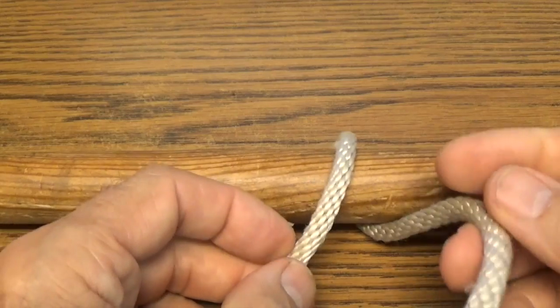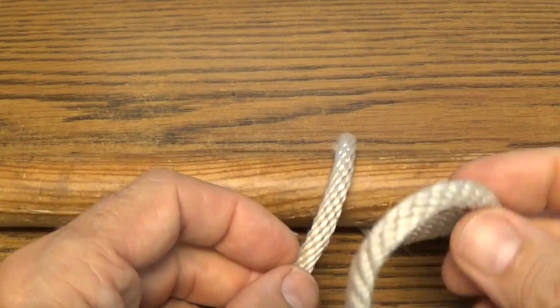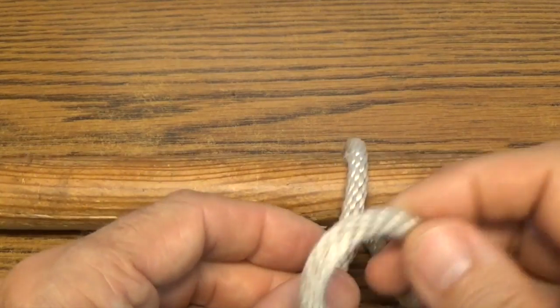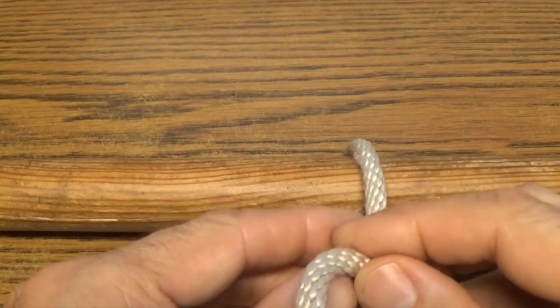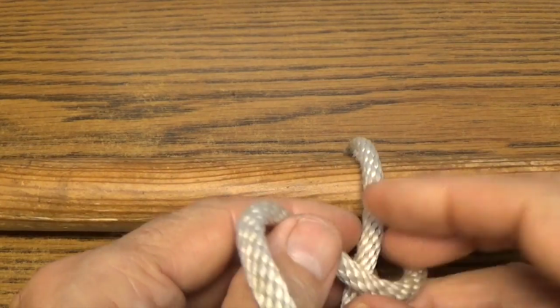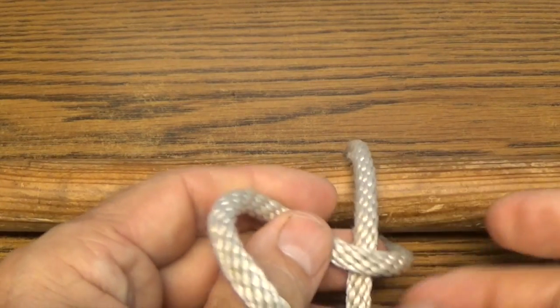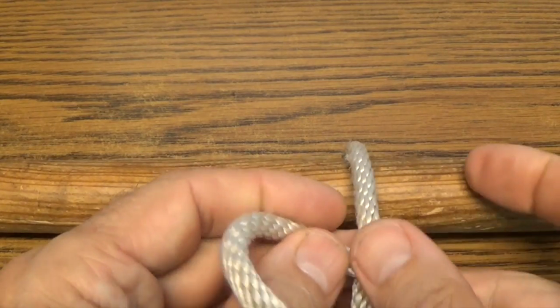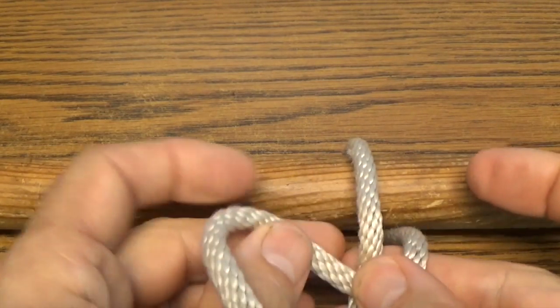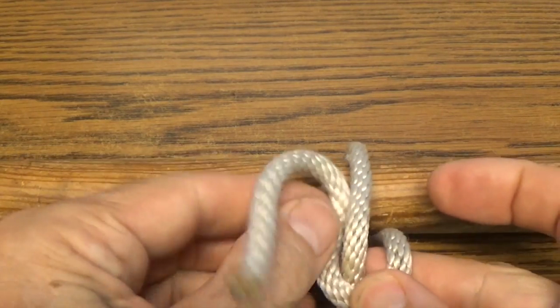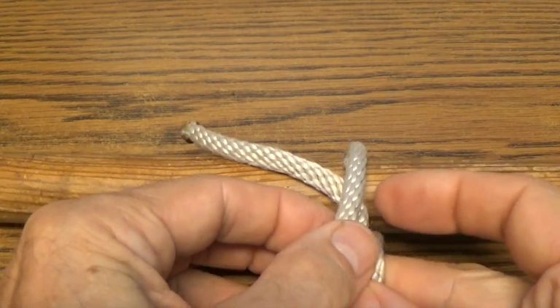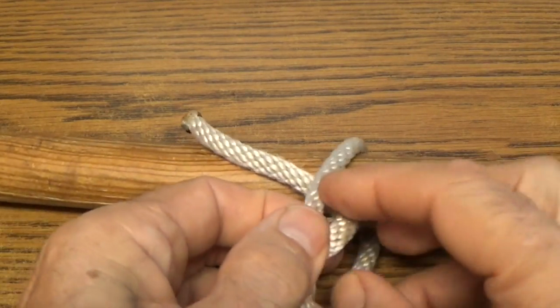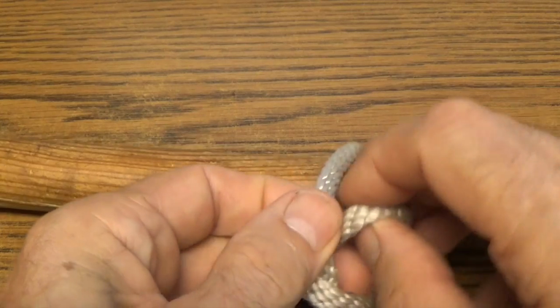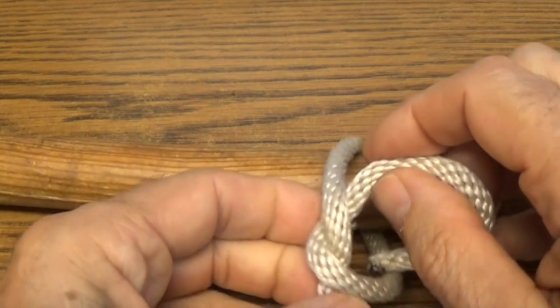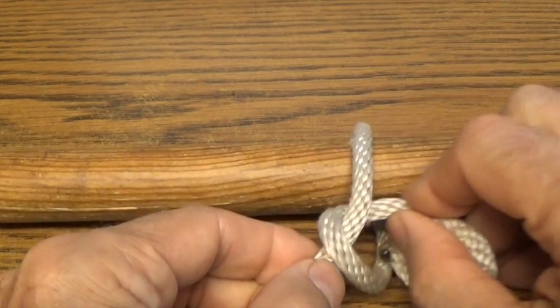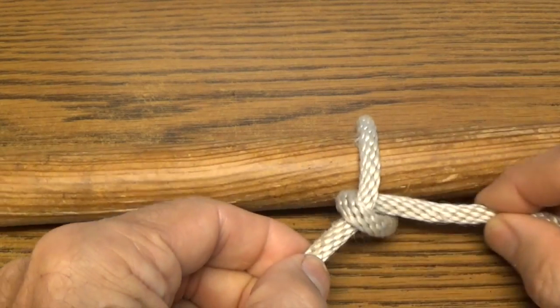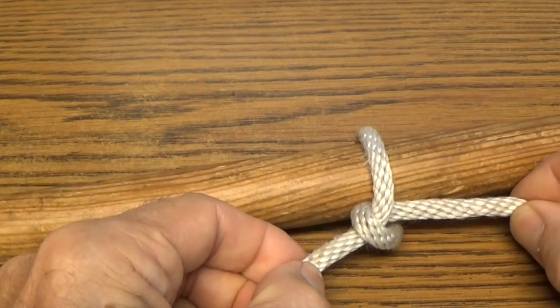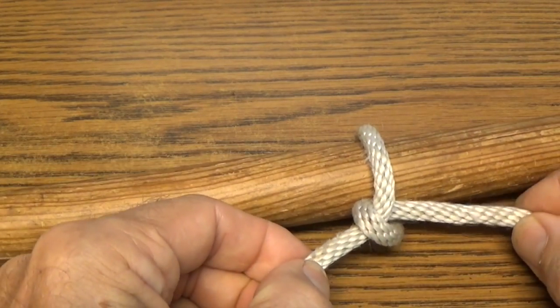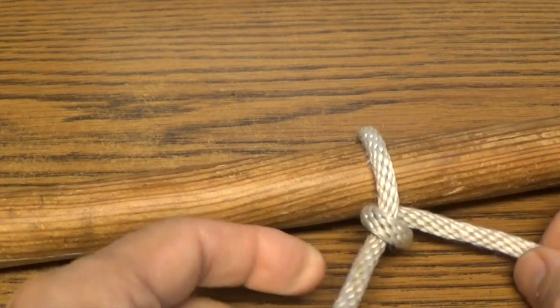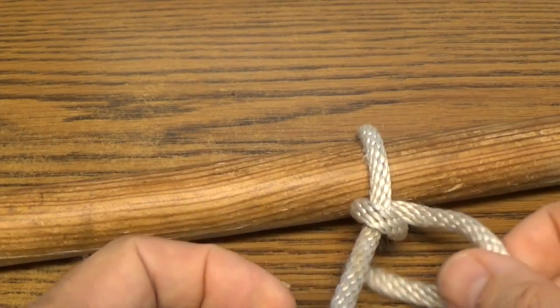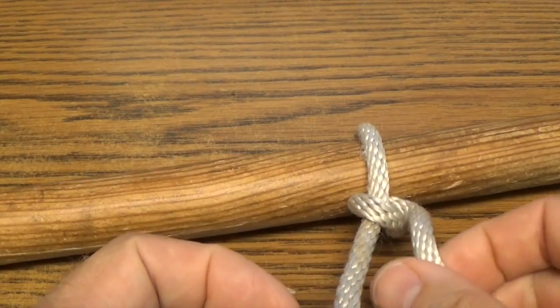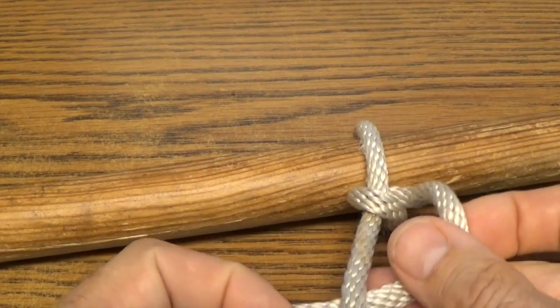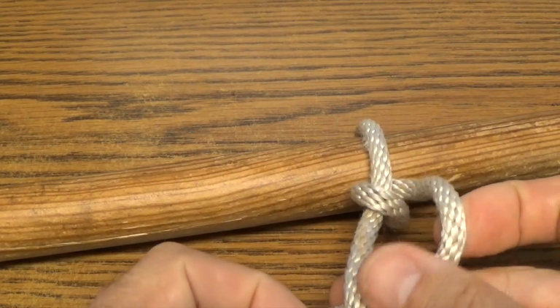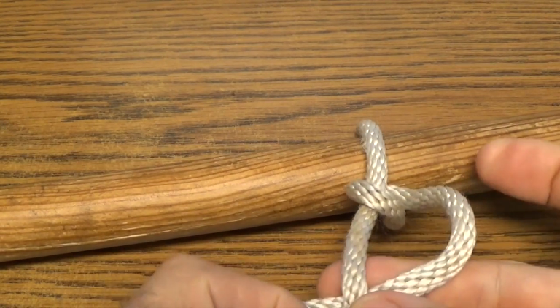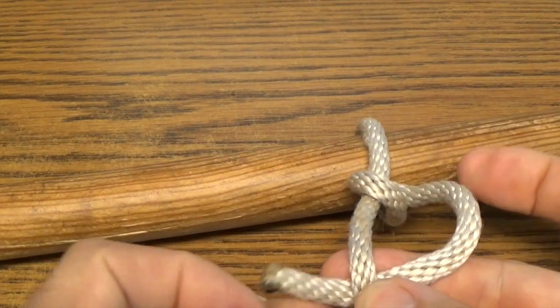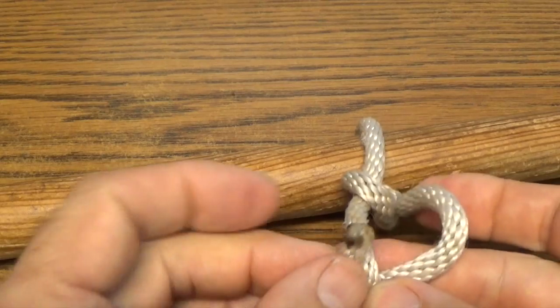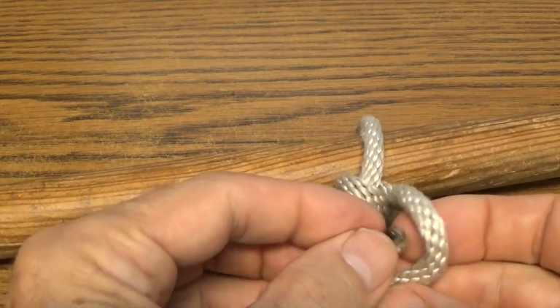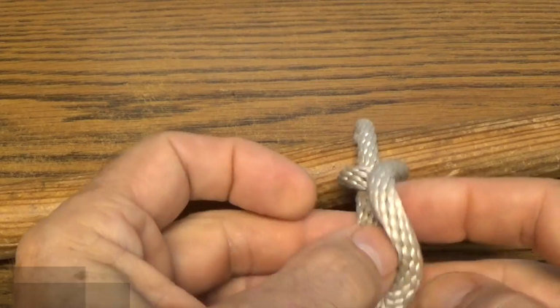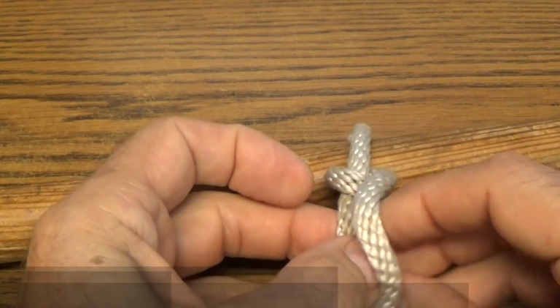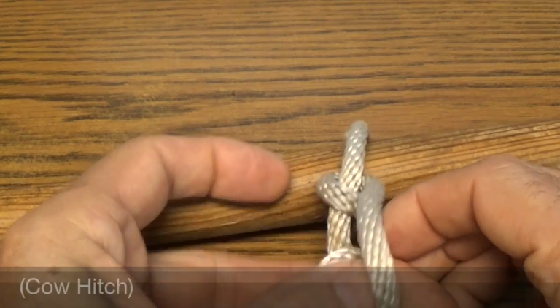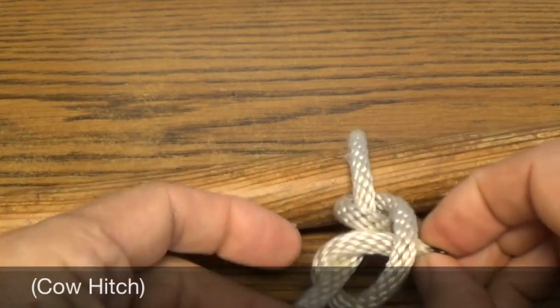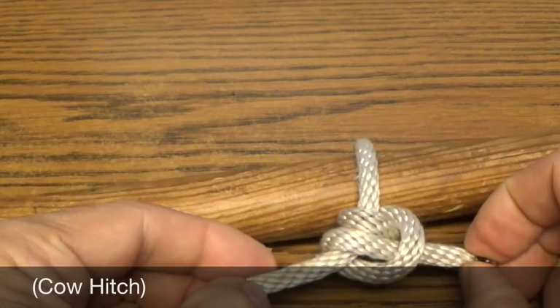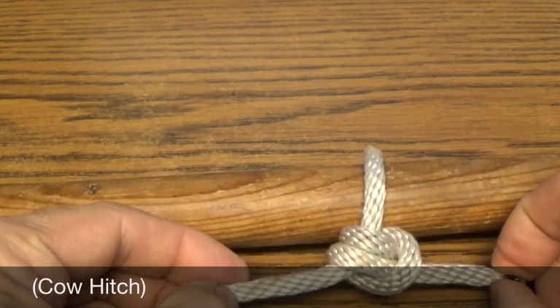Sometimes a lark's head is formed by mistake, as when trying to tie the common knot two half hitches, also known as a double half hitch, but failing to make both half hitches the same way.